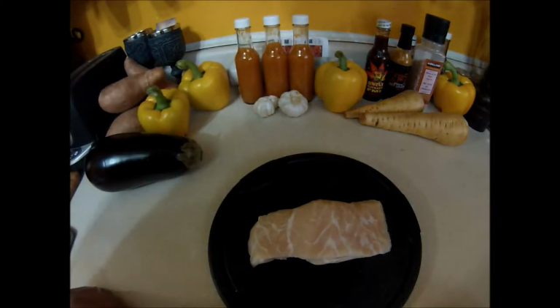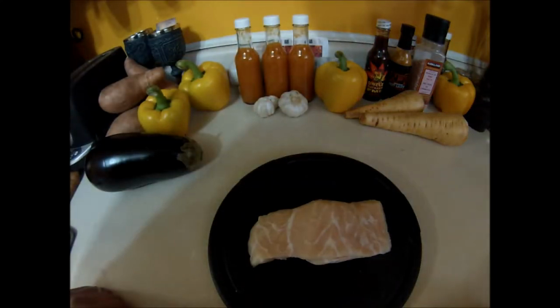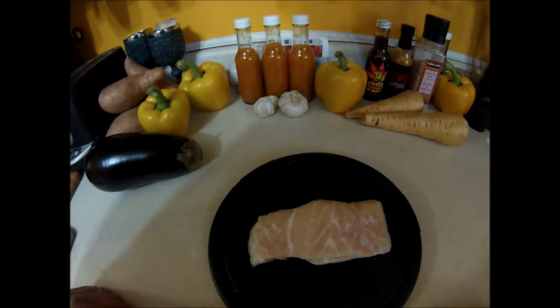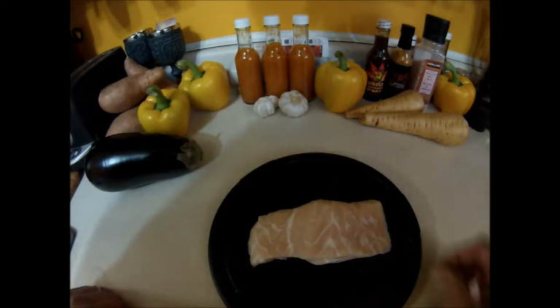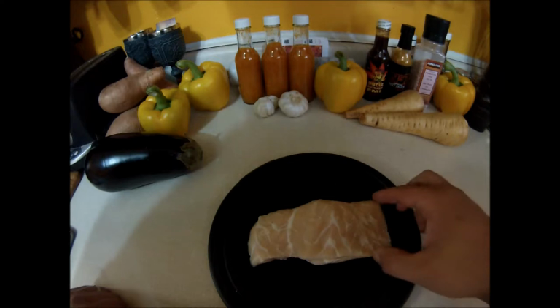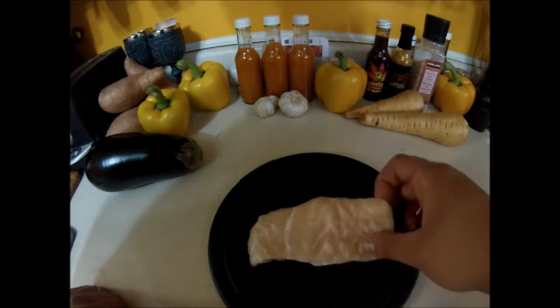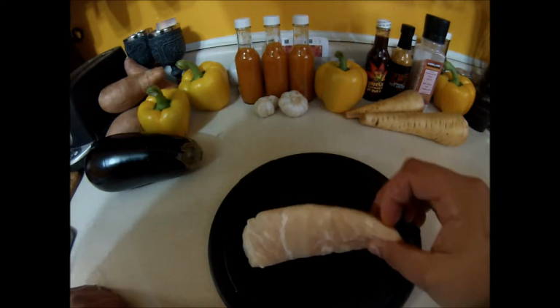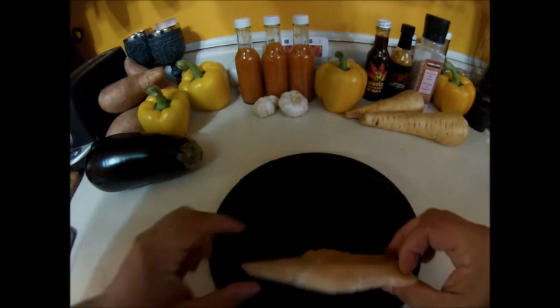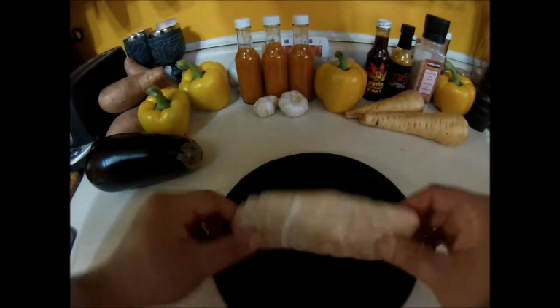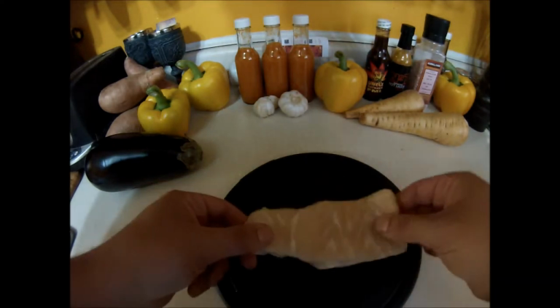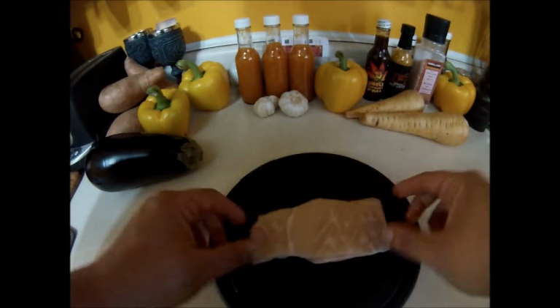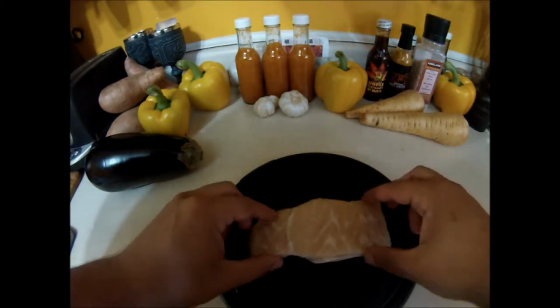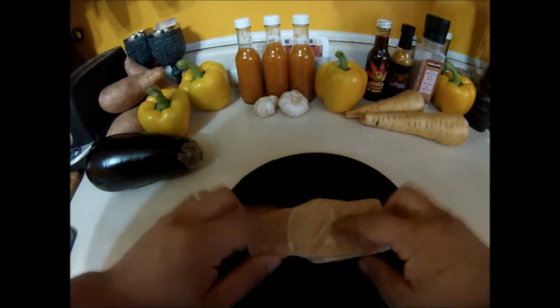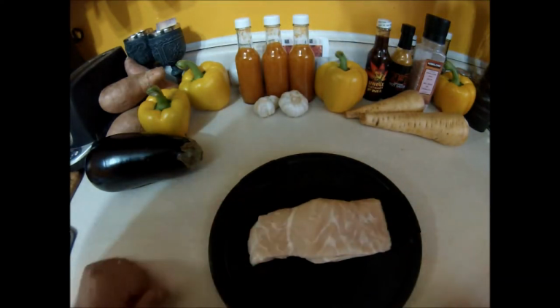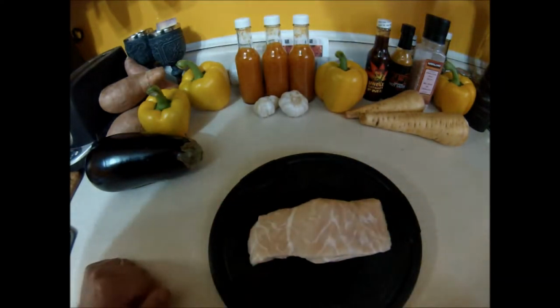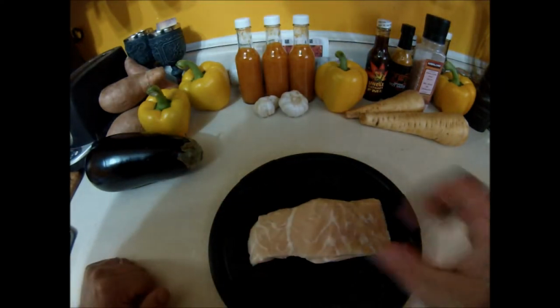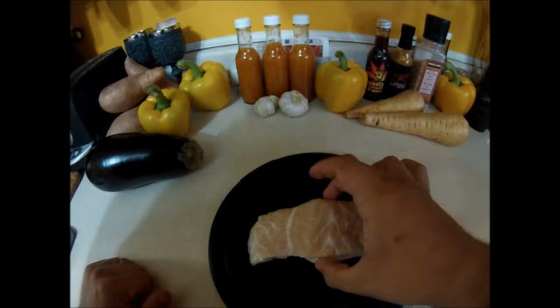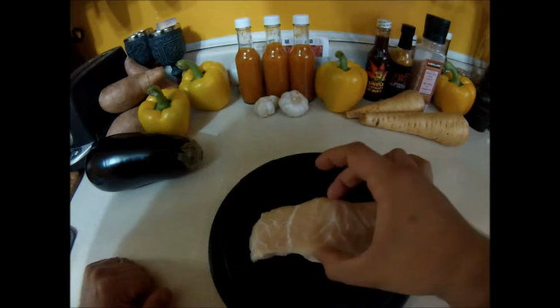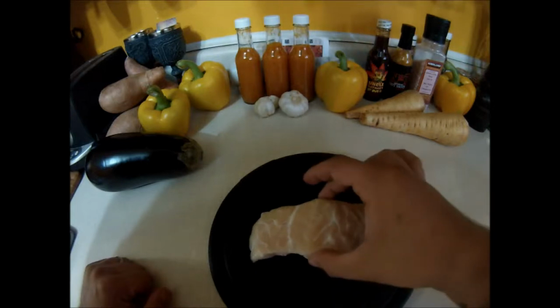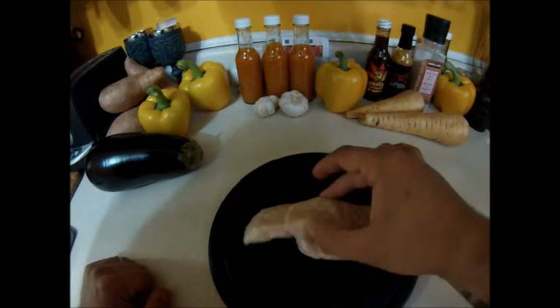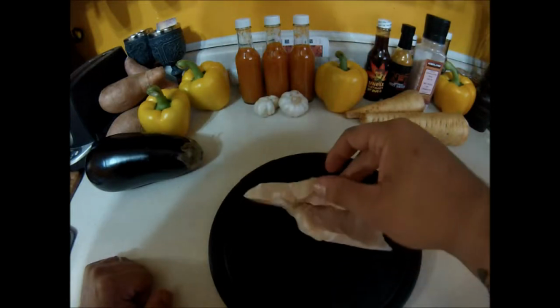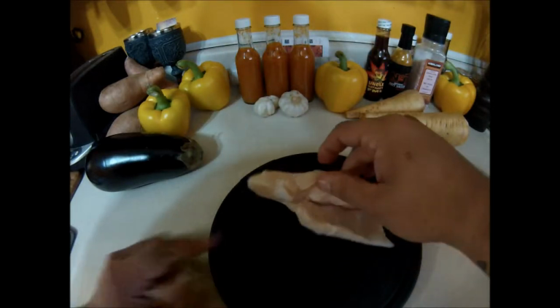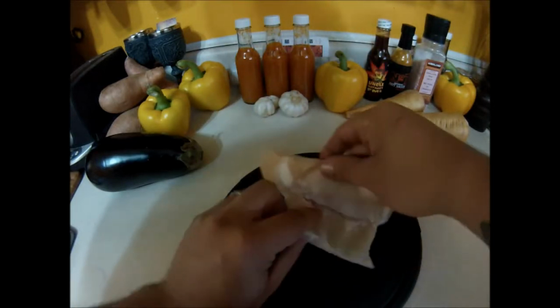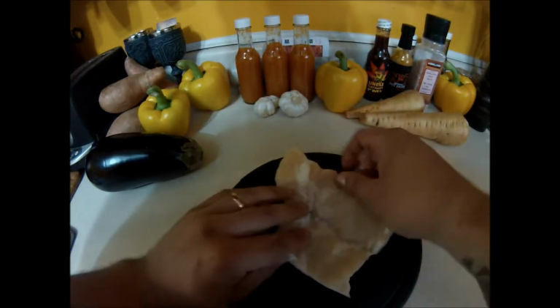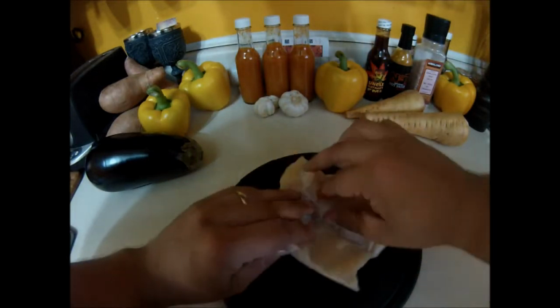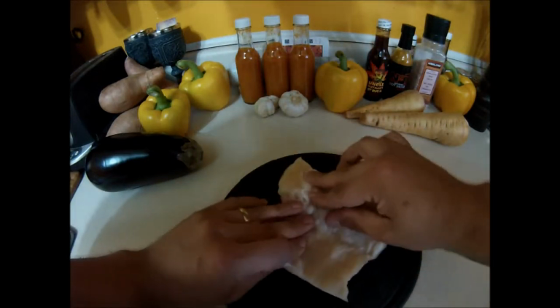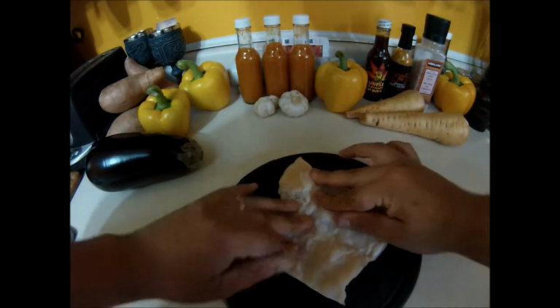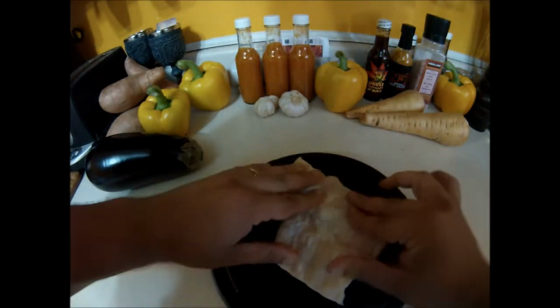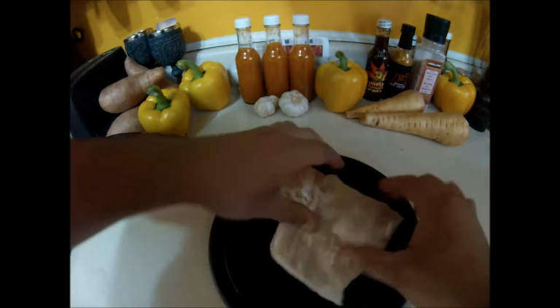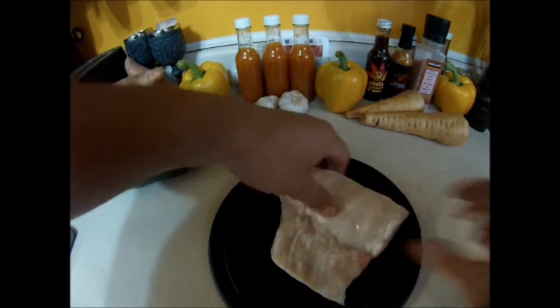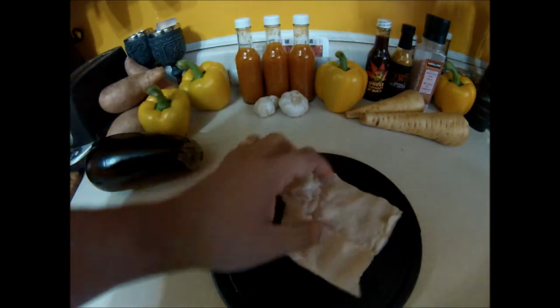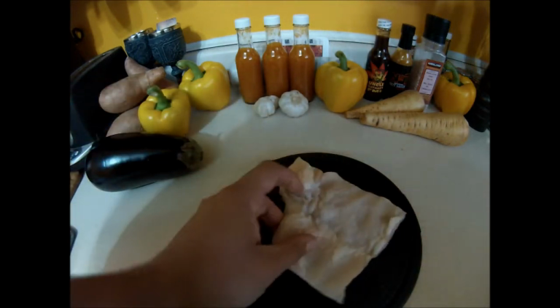Now we've got a piece of crocodile meat here — a saltwater crocodile from Australia. We're going to barbecue that, just kind of fillet it a bit better here.